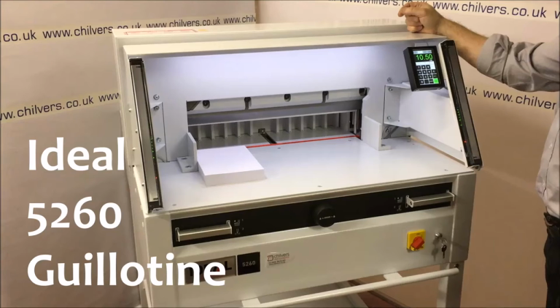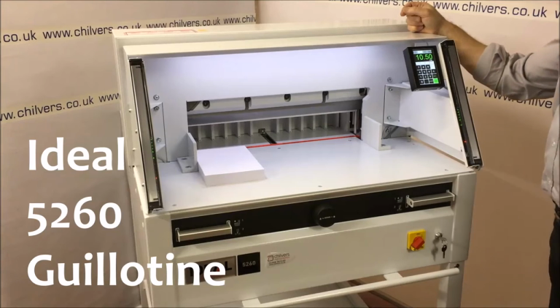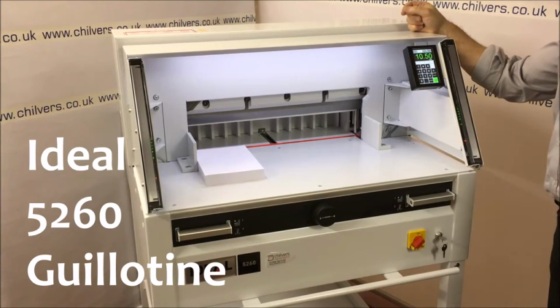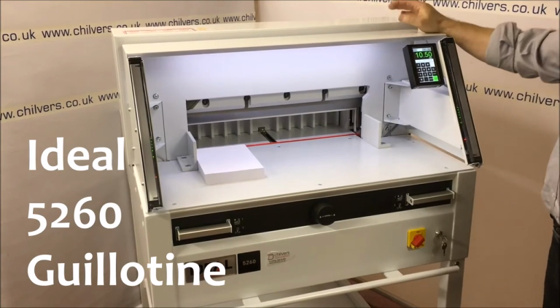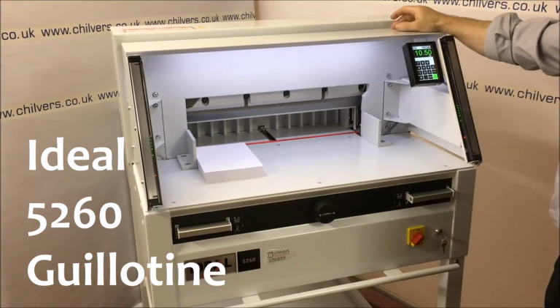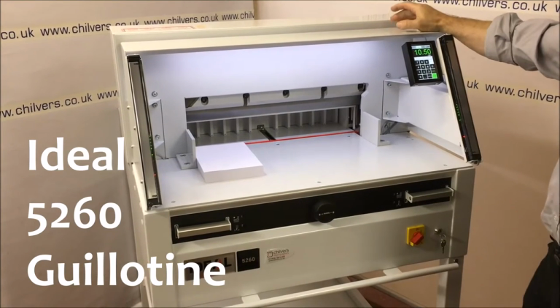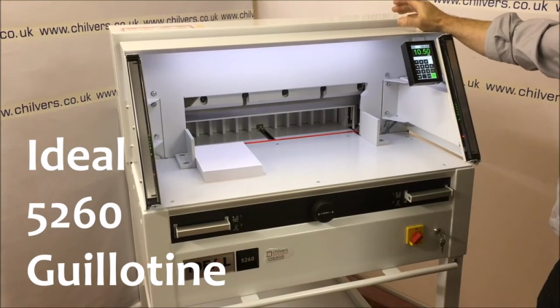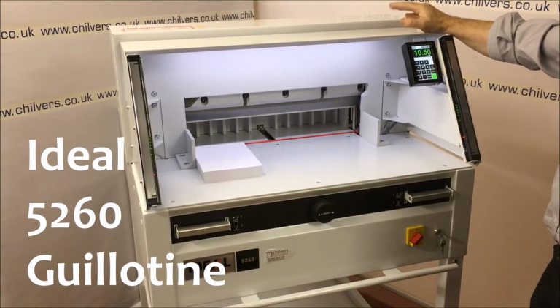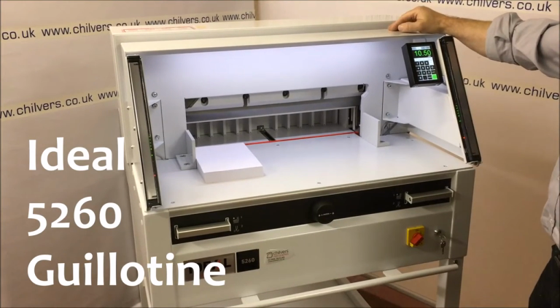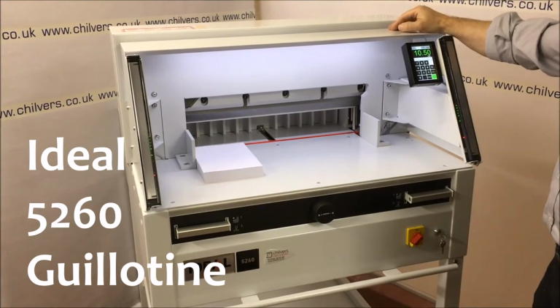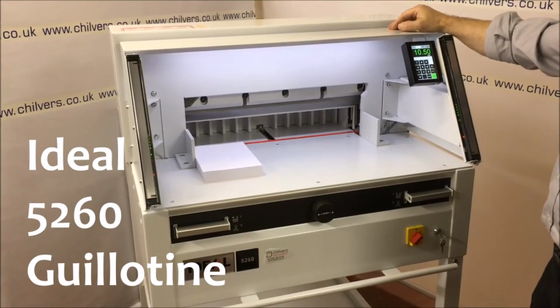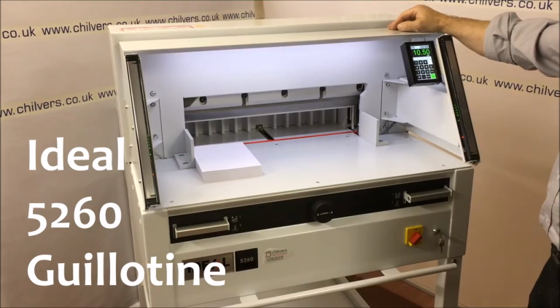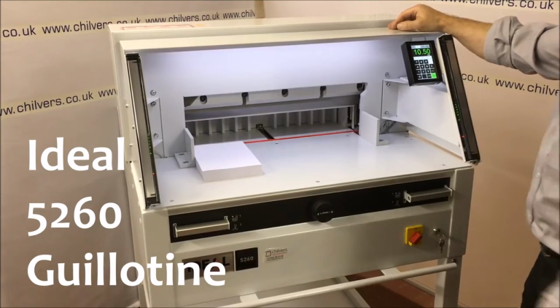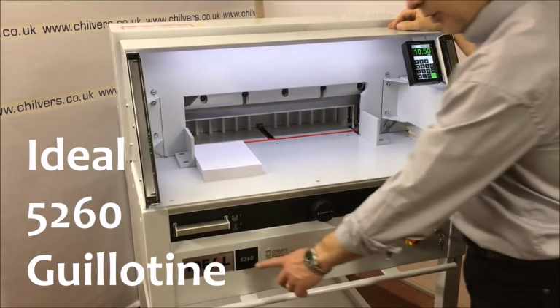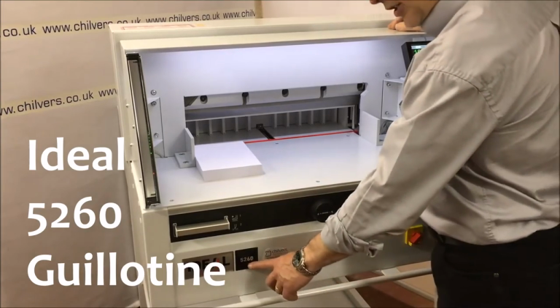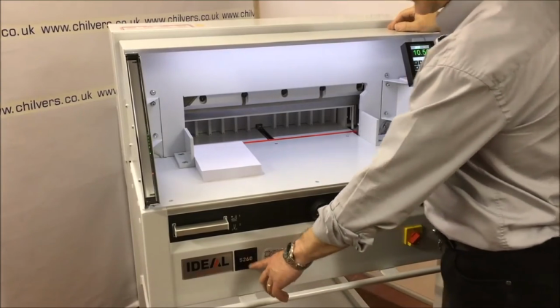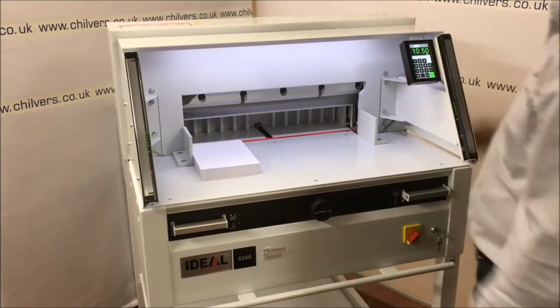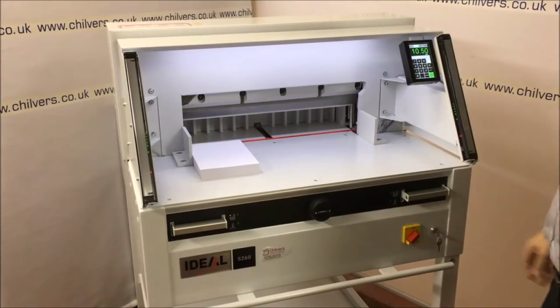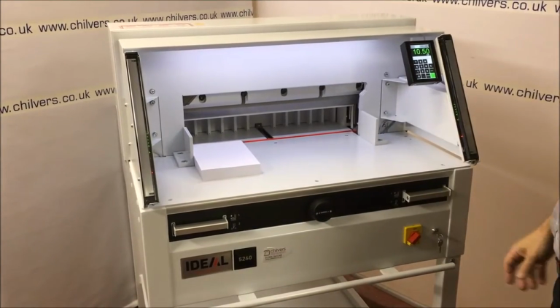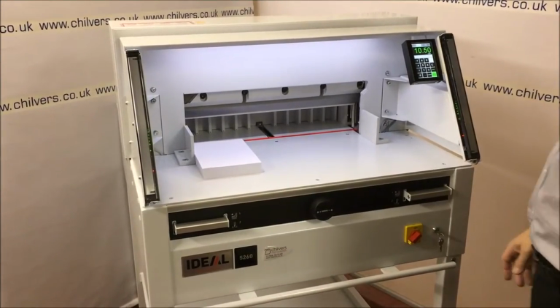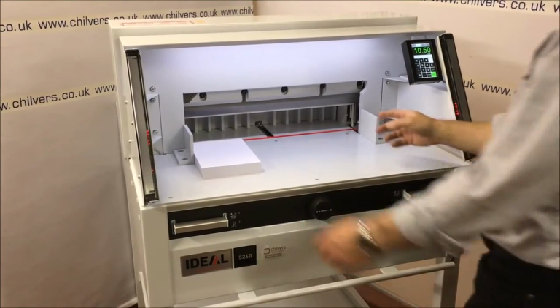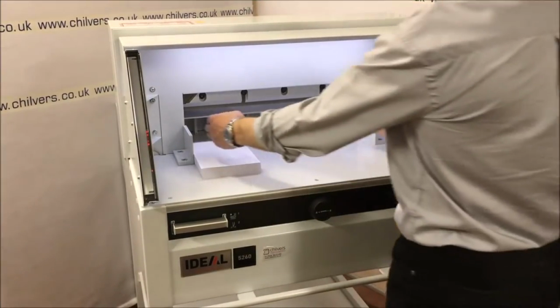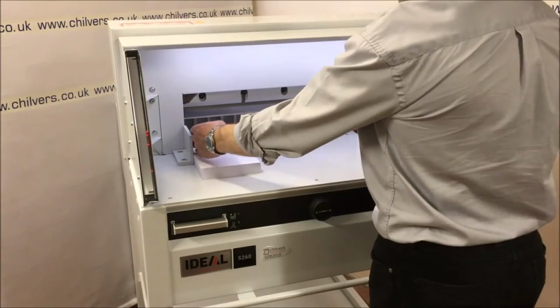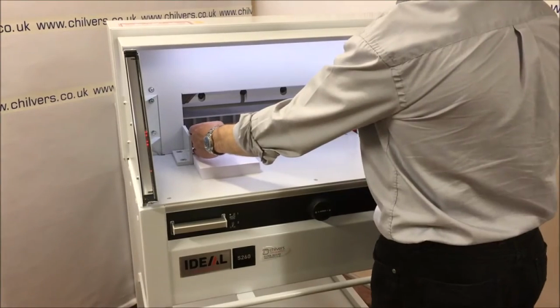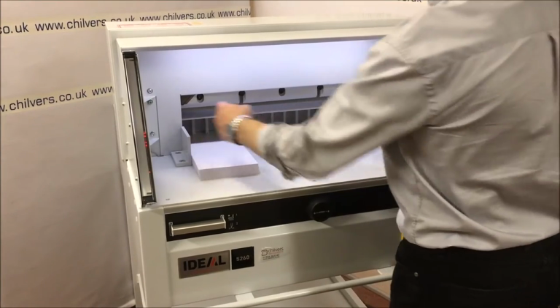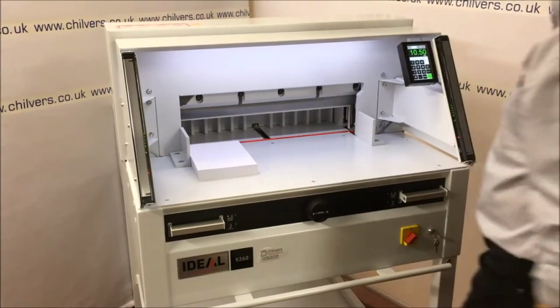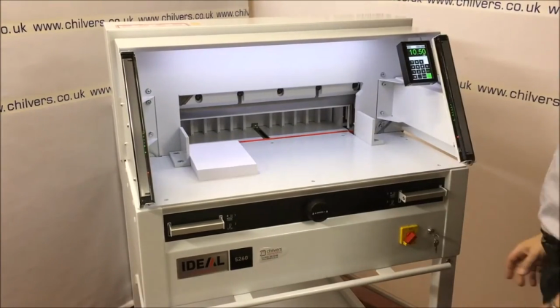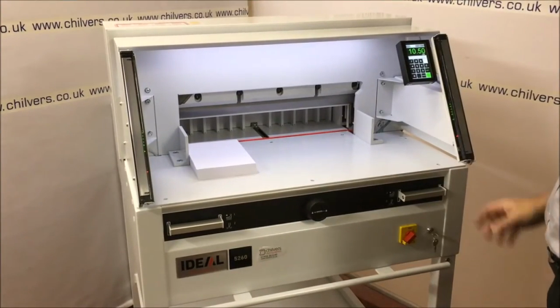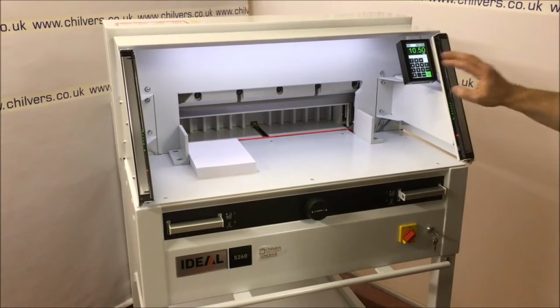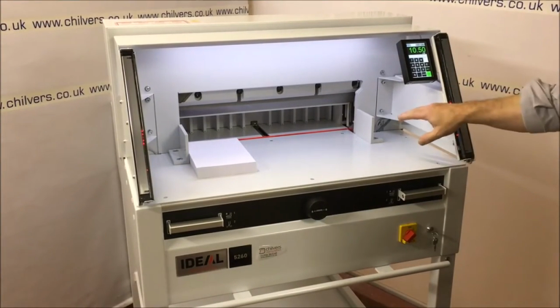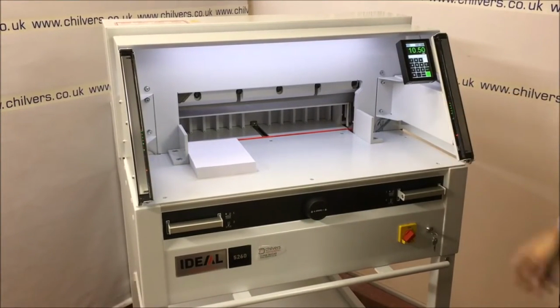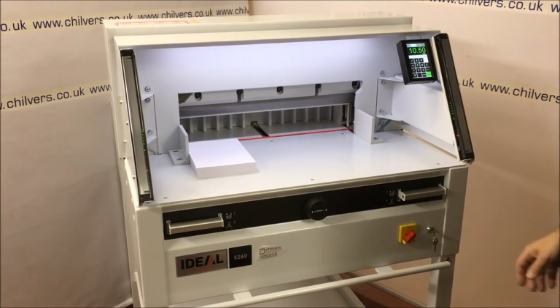Hello there. I will just give you a quick rundown, a quick demonstration on the new Ideal 5260 guillotine. This particular guillotine has a 52cm cut, as the name says, and it has light beam guarding.